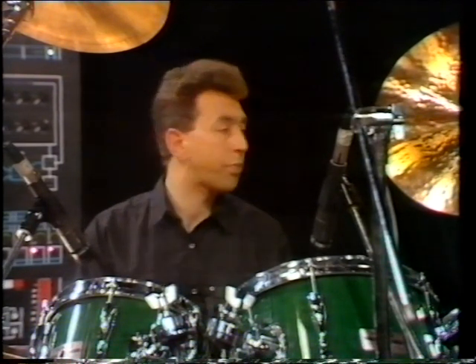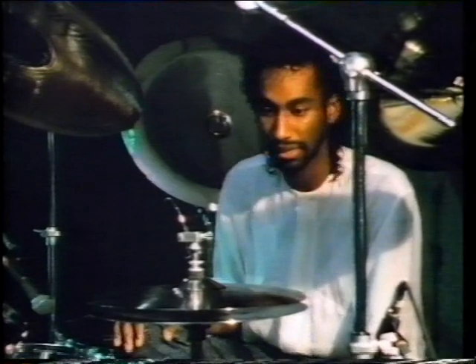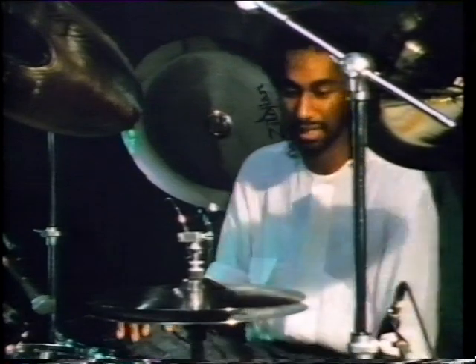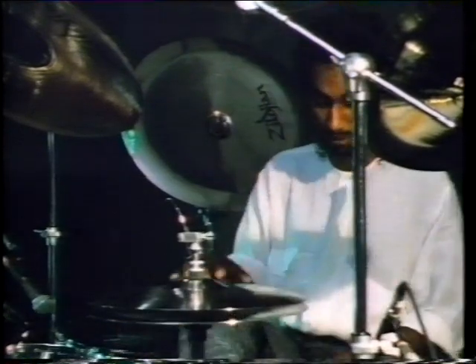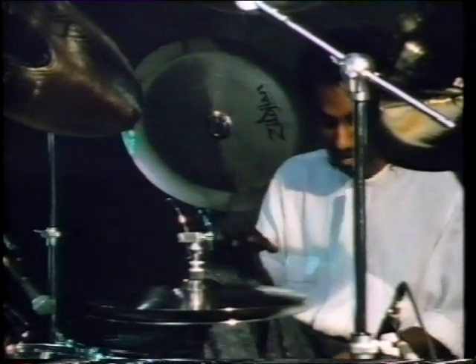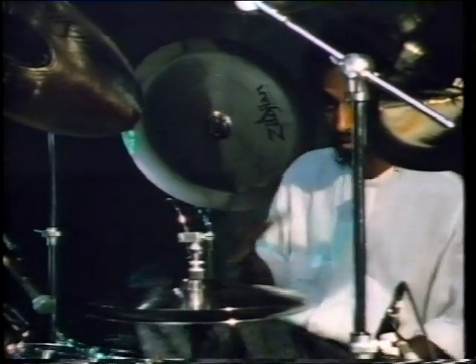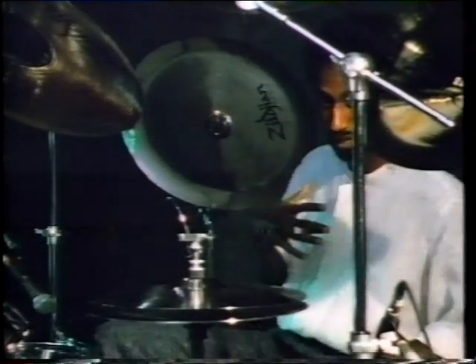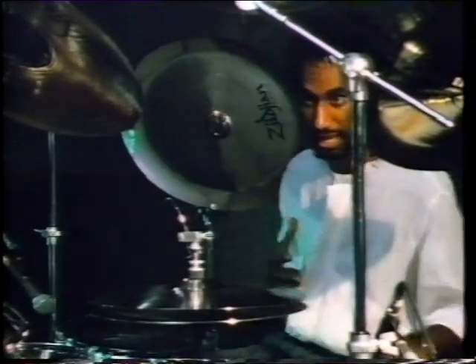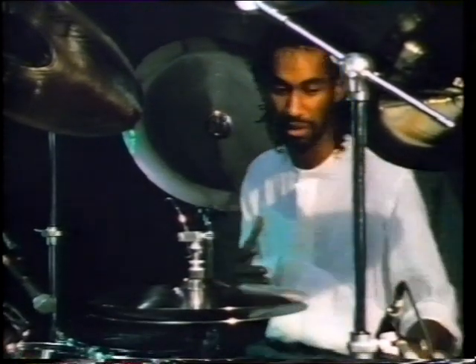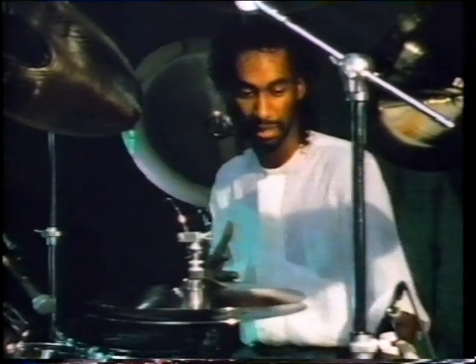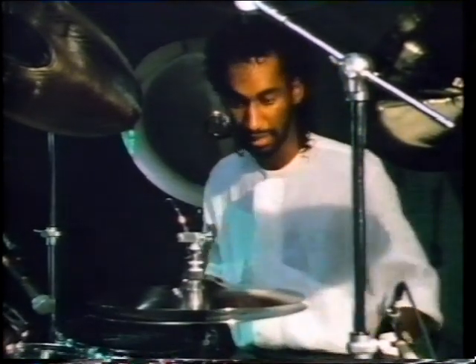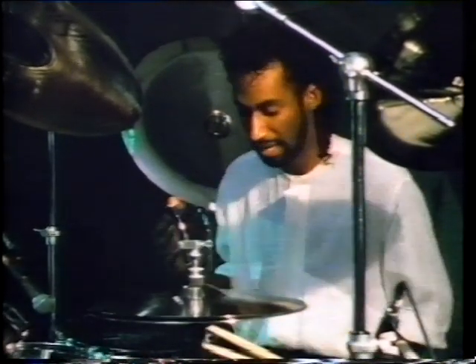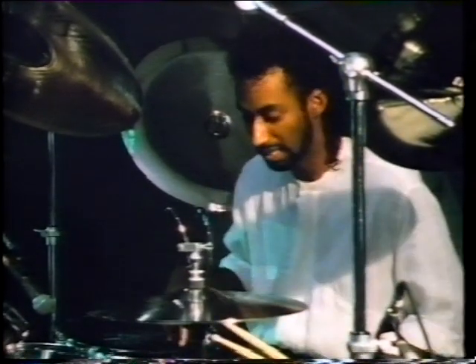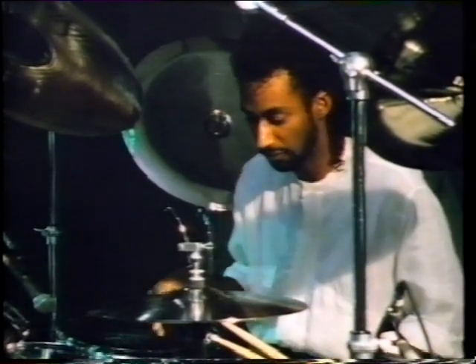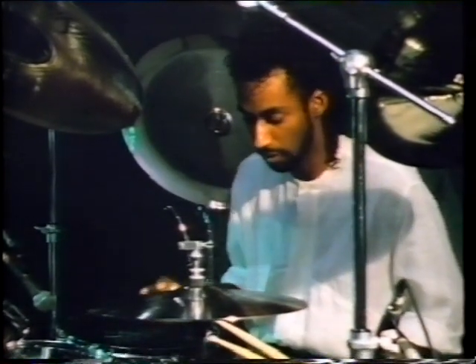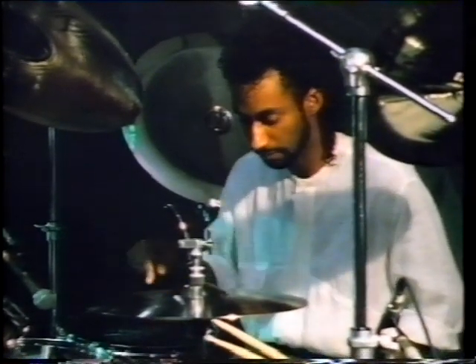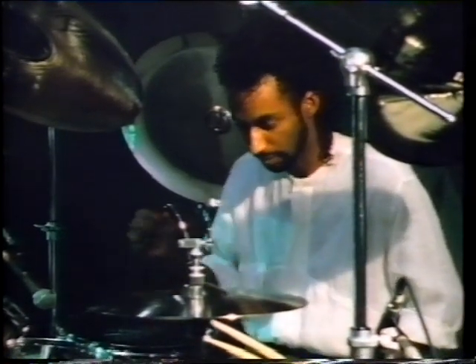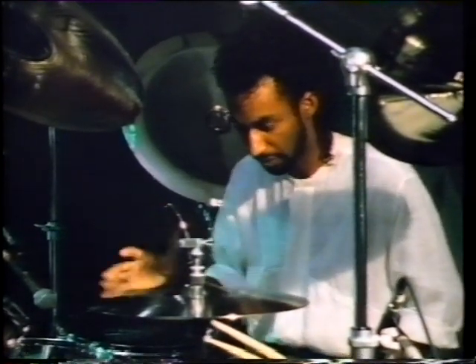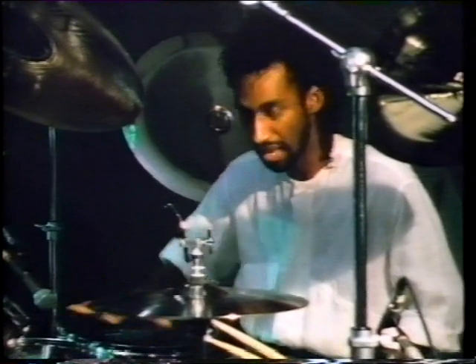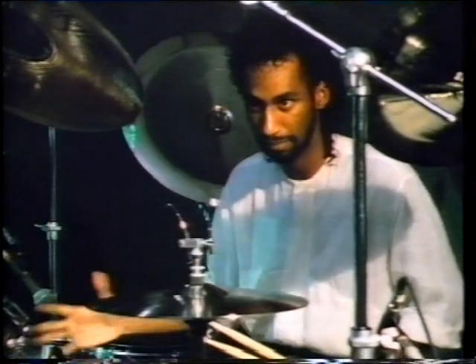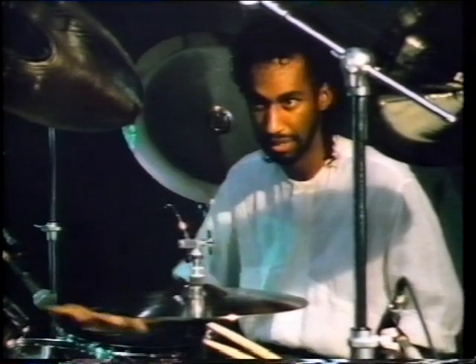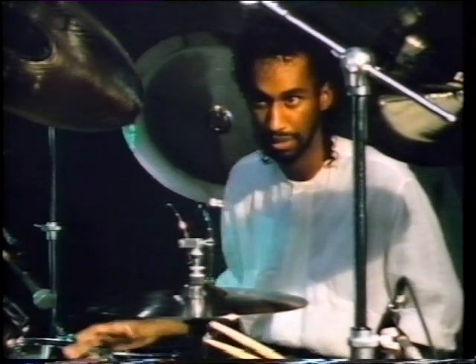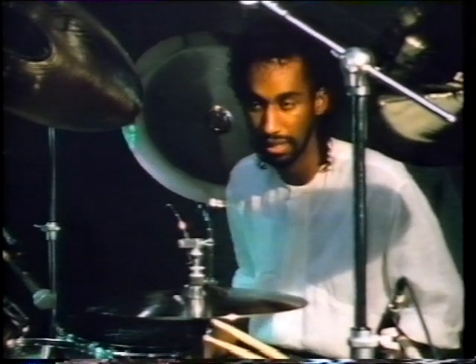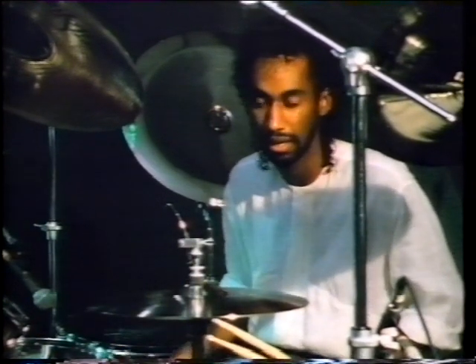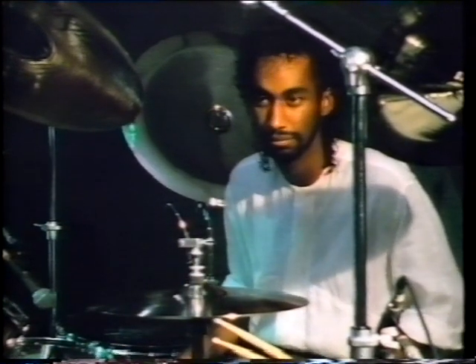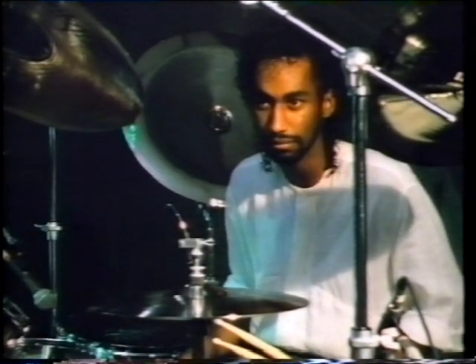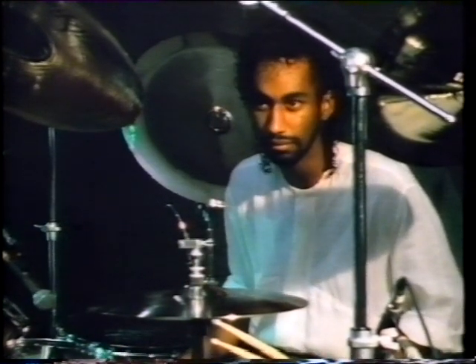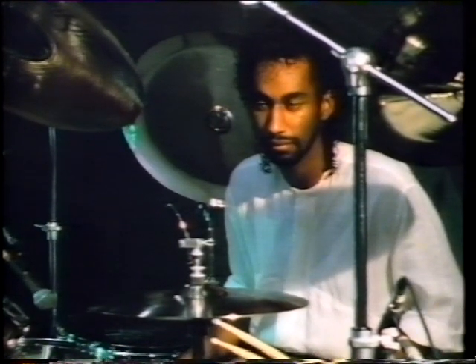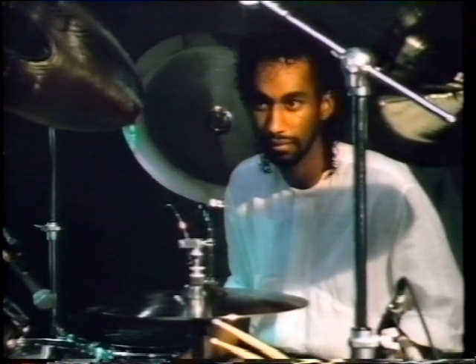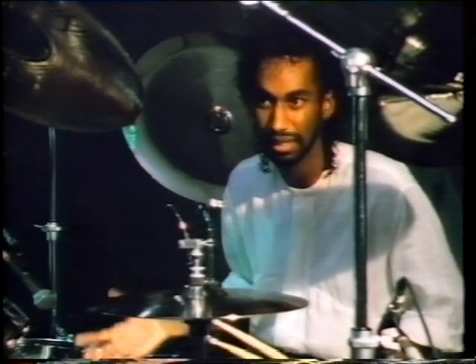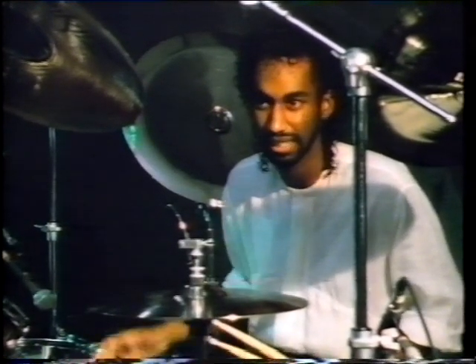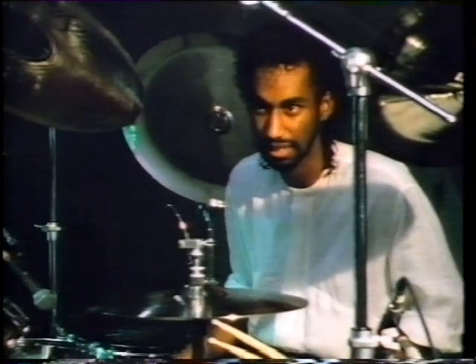Just look at the way that Omar adds fresh life to a basic funk groove. A lot of times now, on the records that I've been doing, they've been asking me for very solid patterns between the kick and the snare.